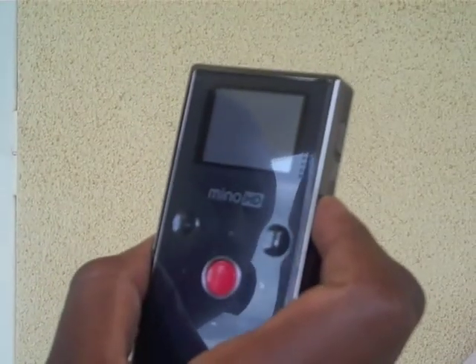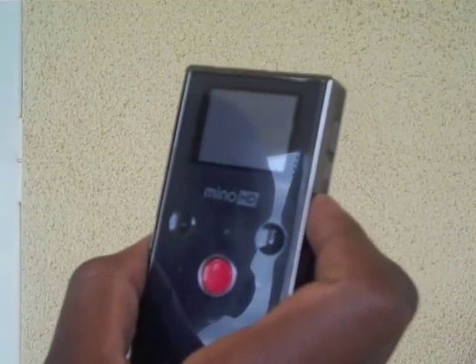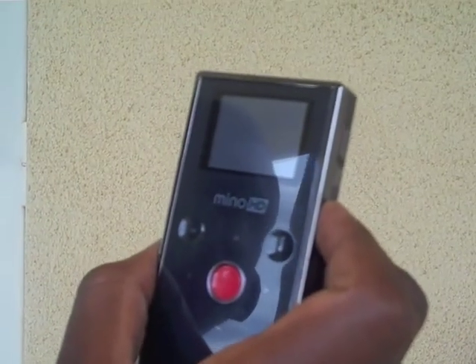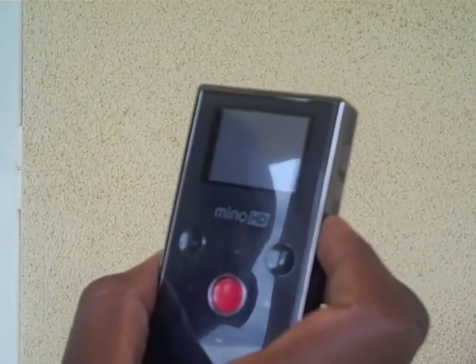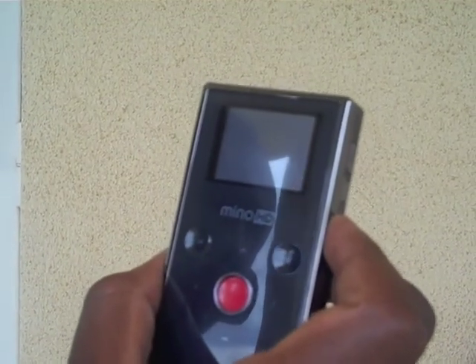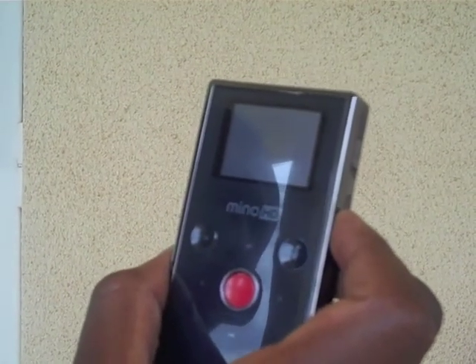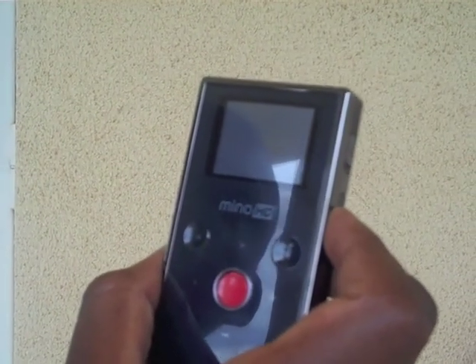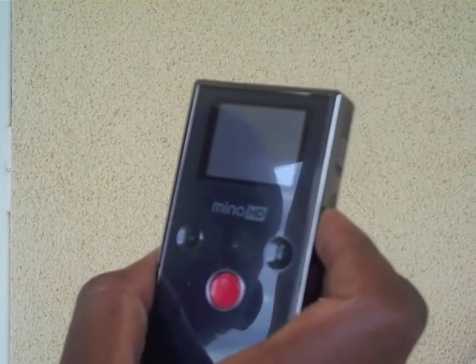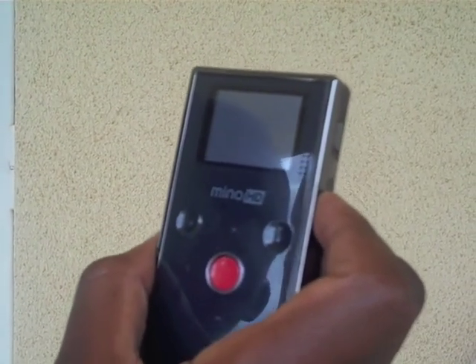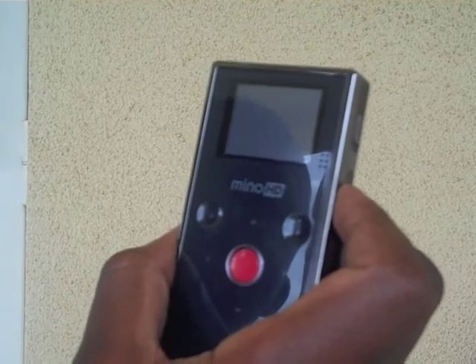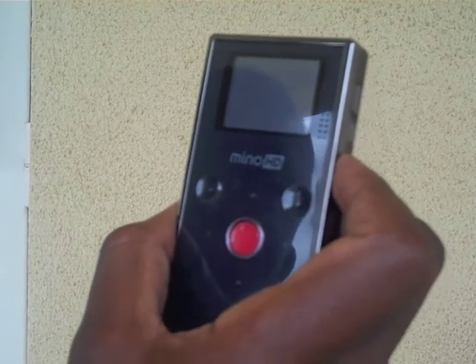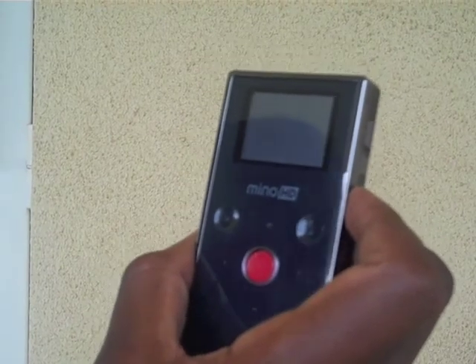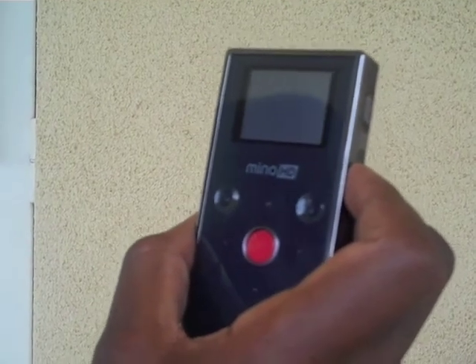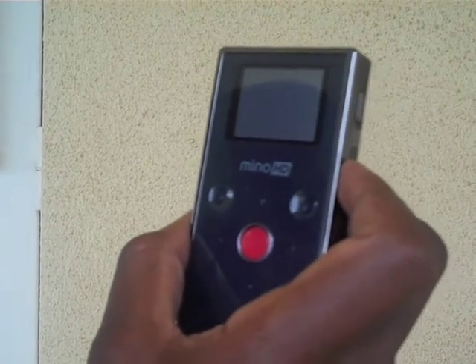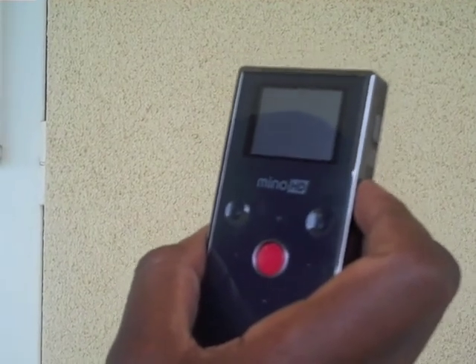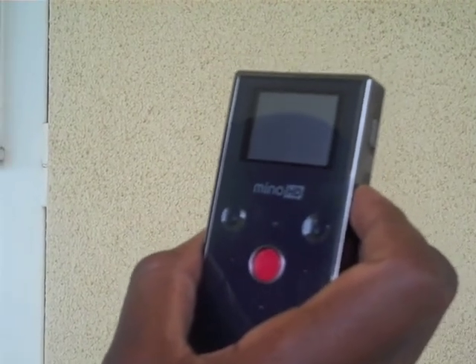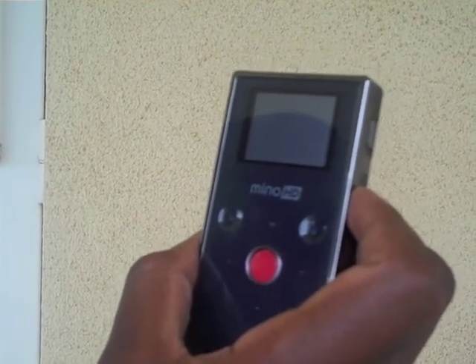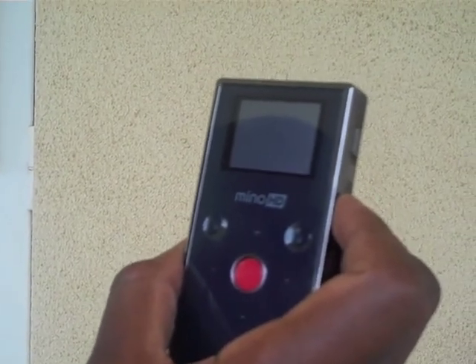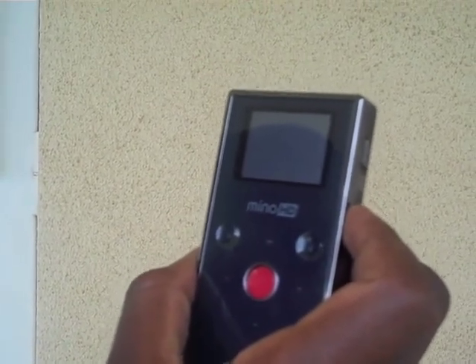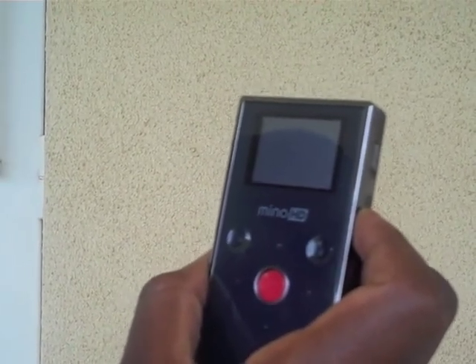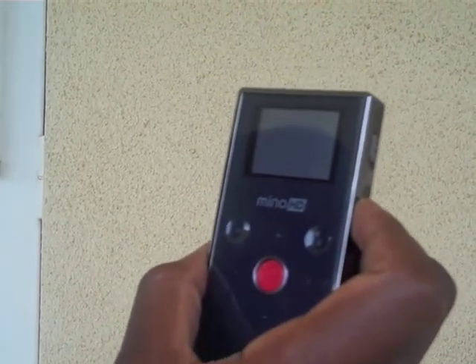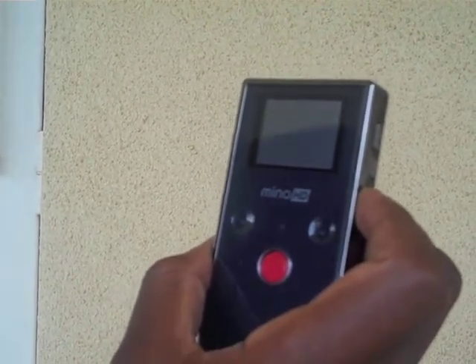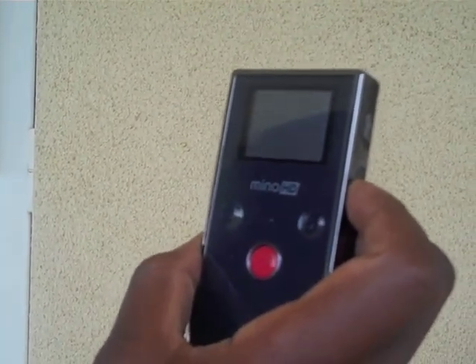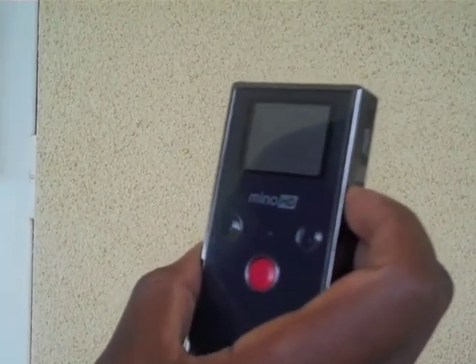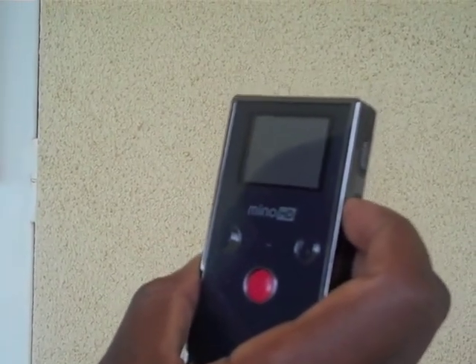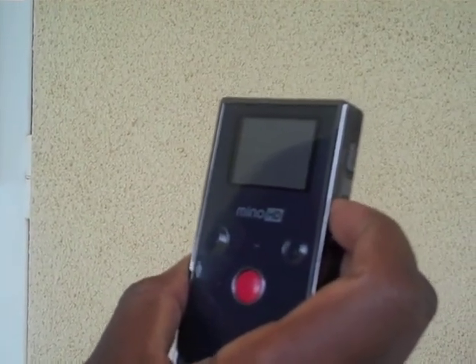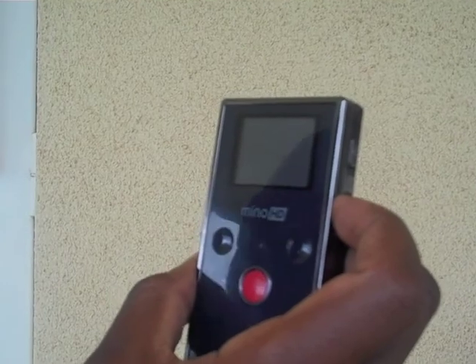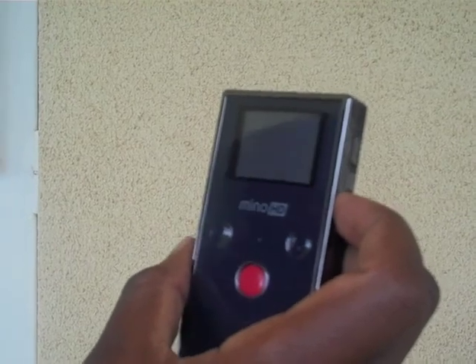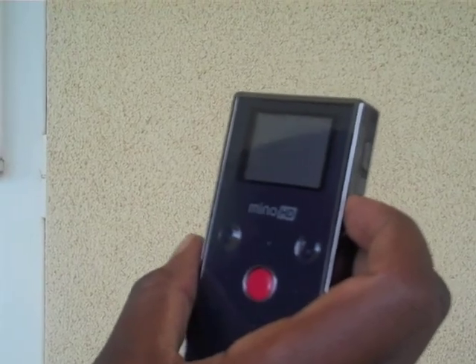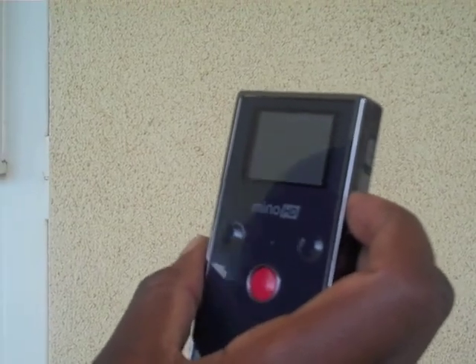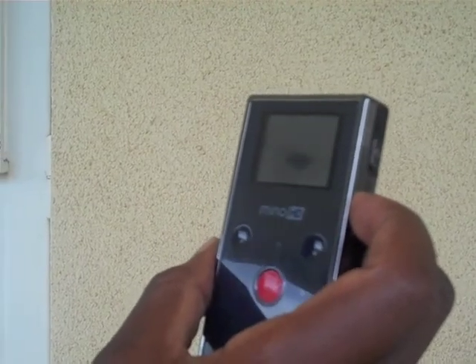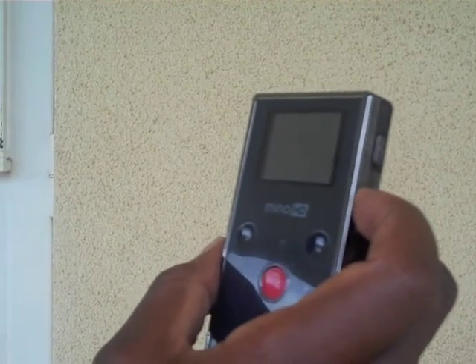The flip video is very easy to use. To switch it on, press a button on the right hand side.